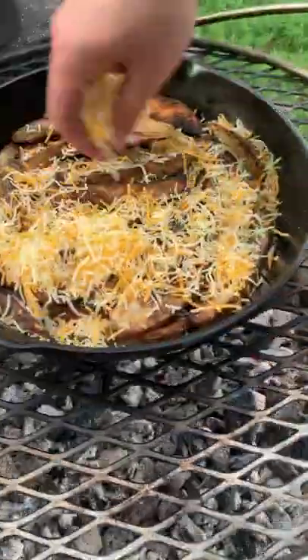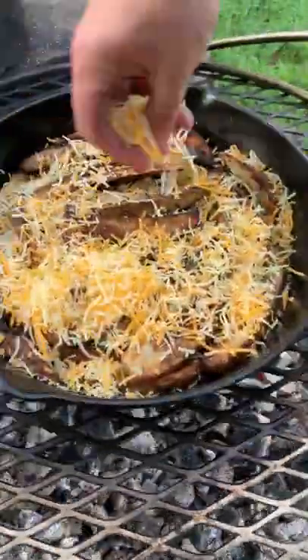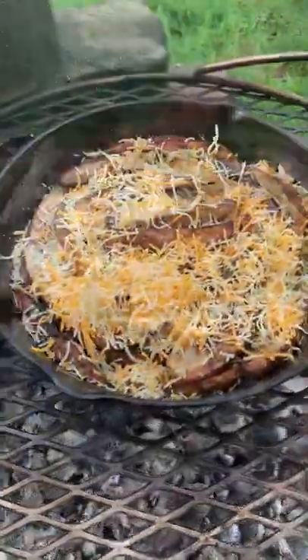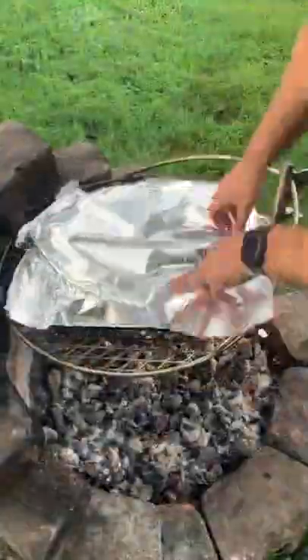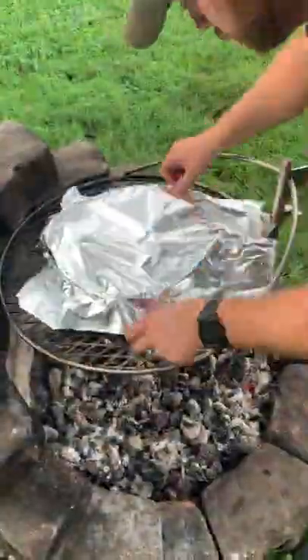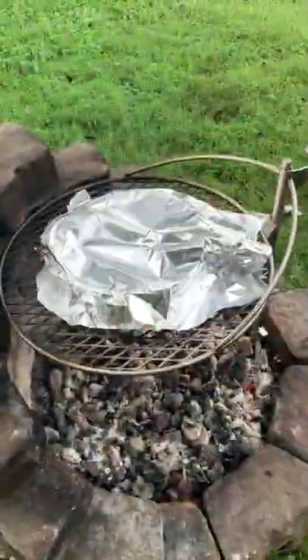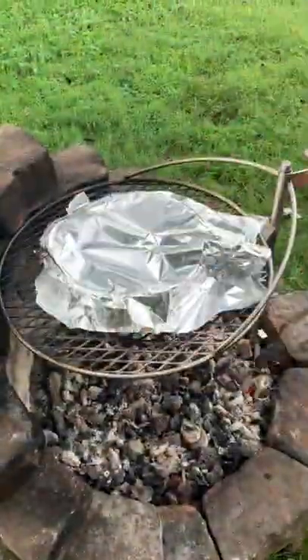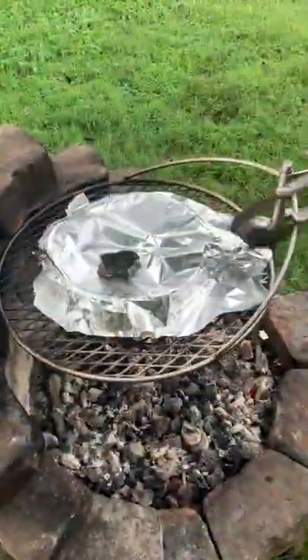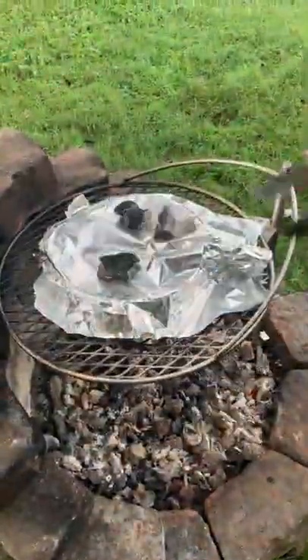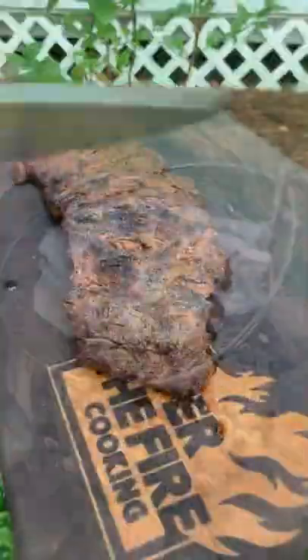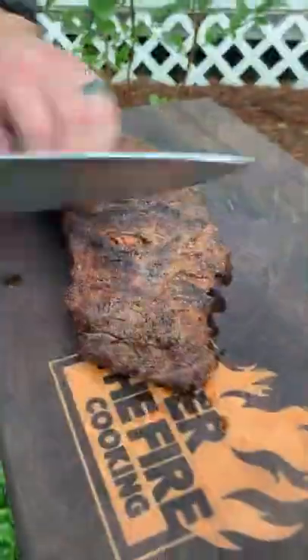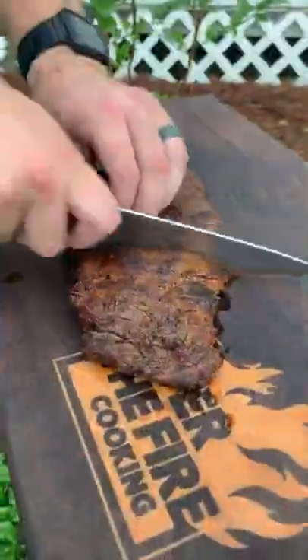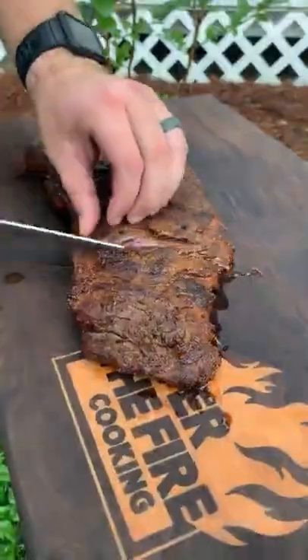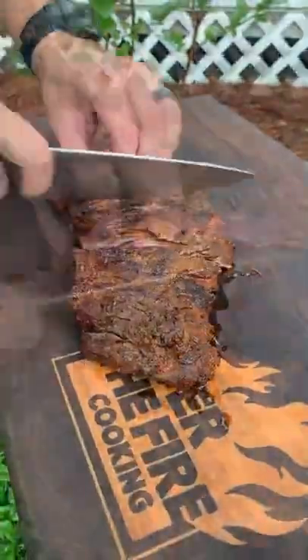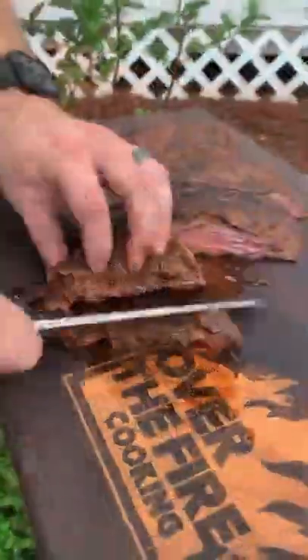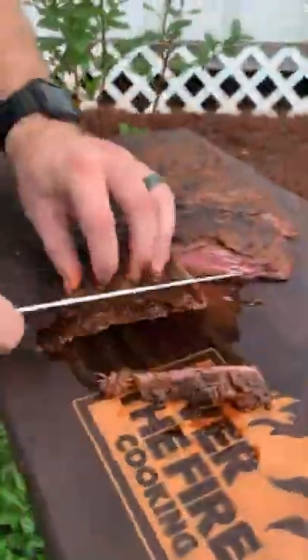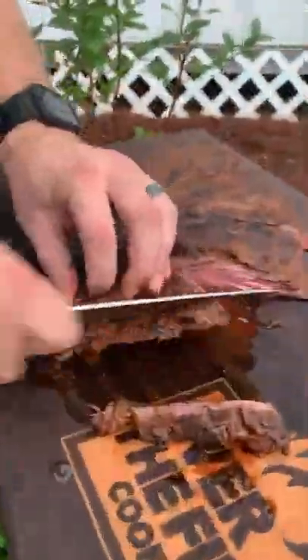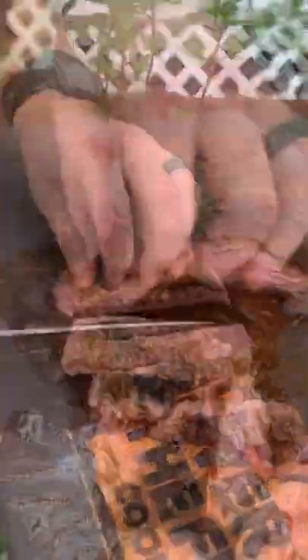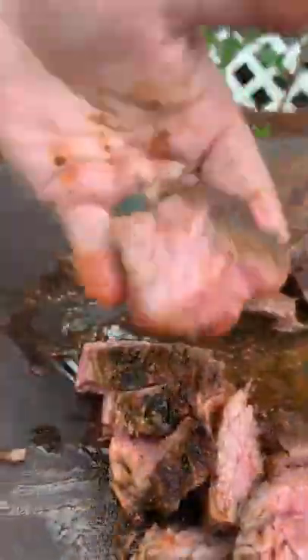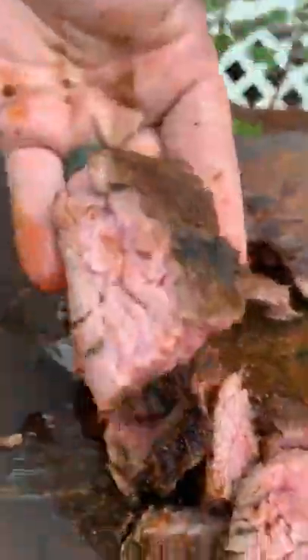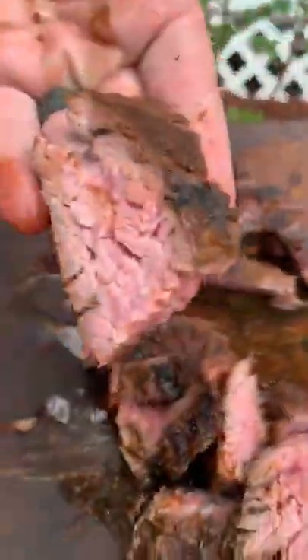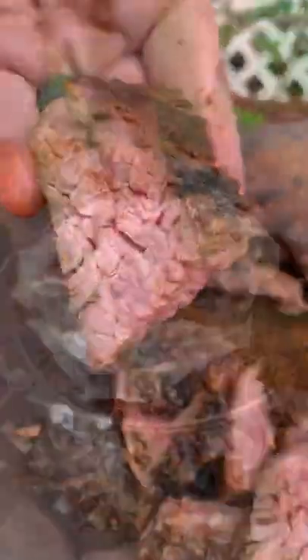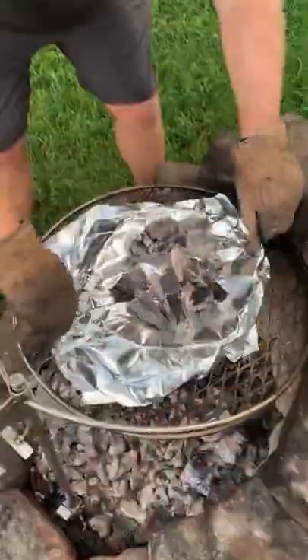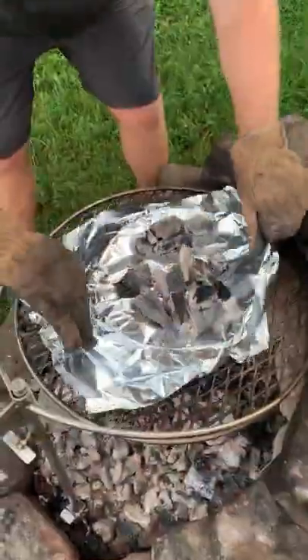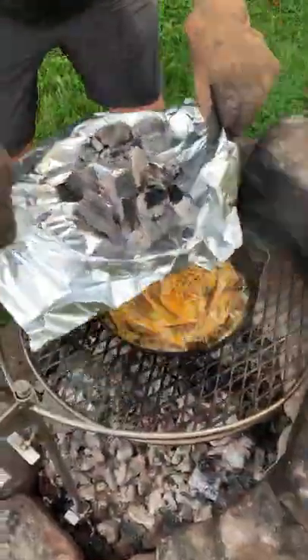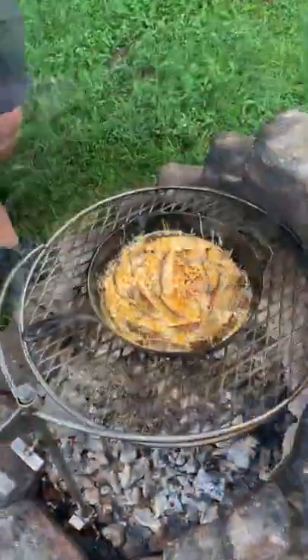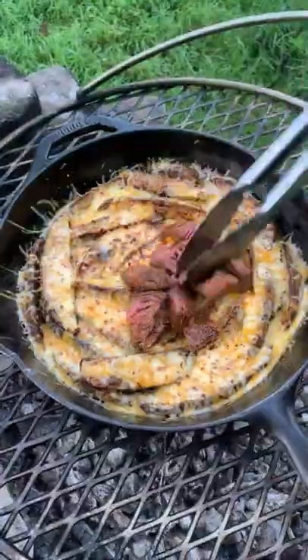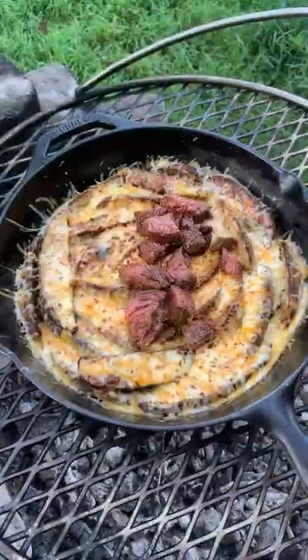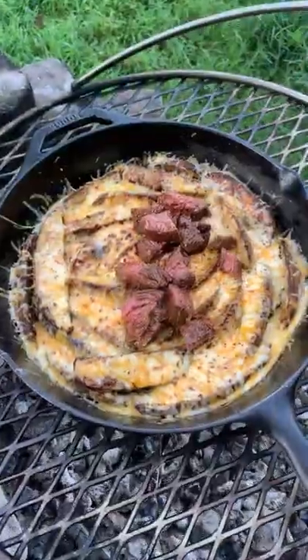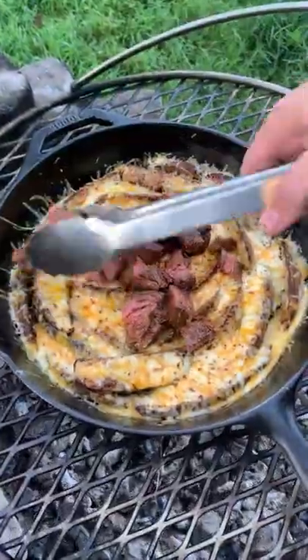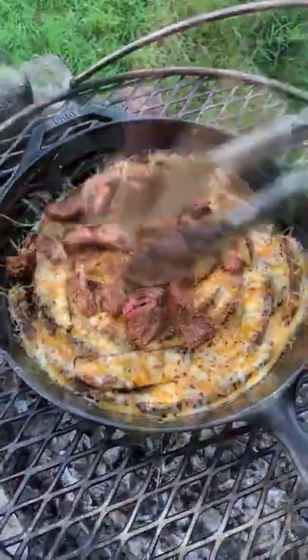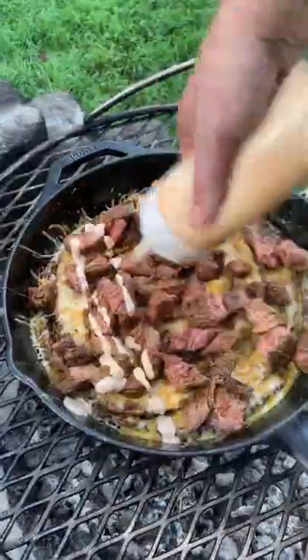Added the potatoes into a skillet, covered it in cheese and coal, sliced into that flap steak, and sliced it against the grain. Added that to the cheesy potatoes.